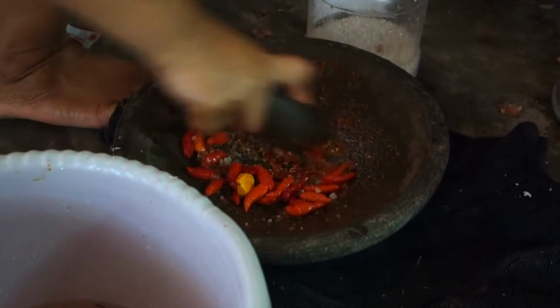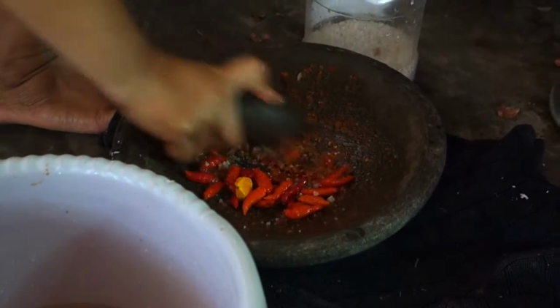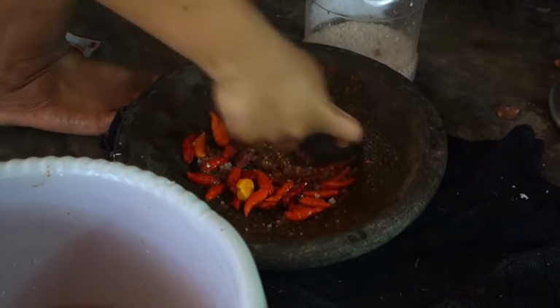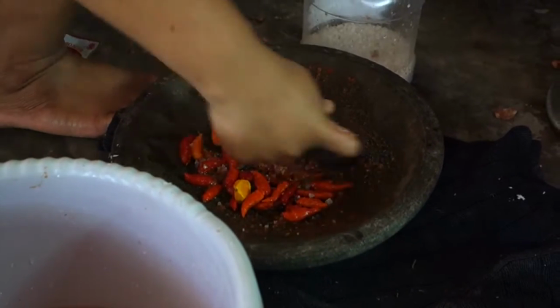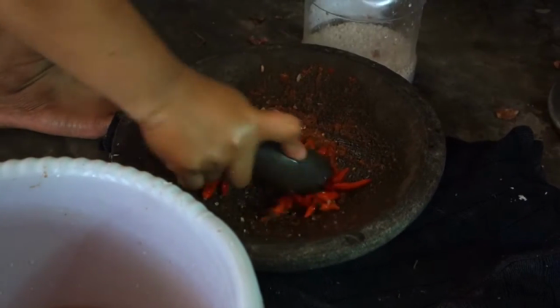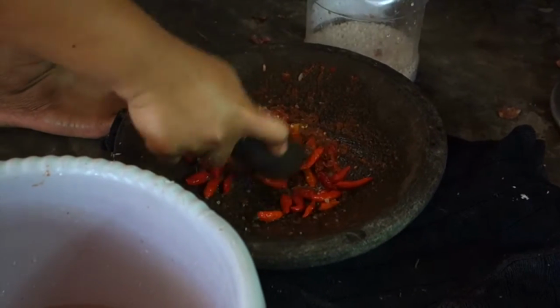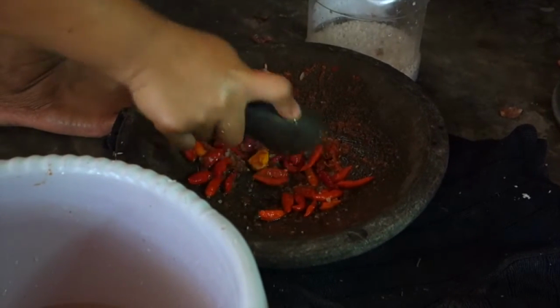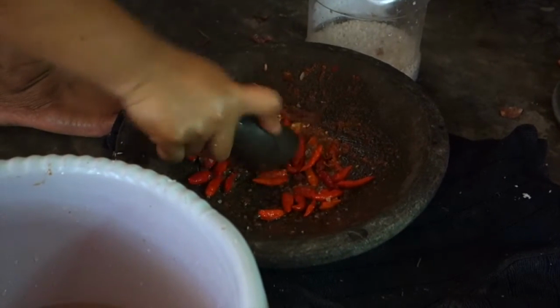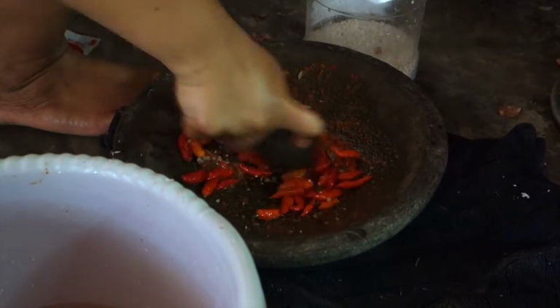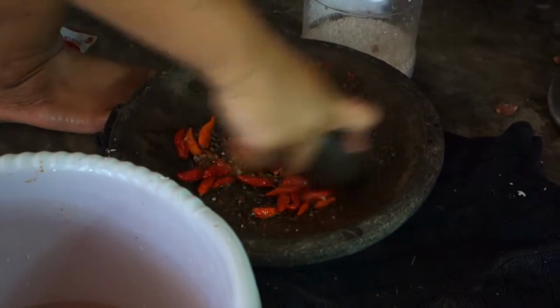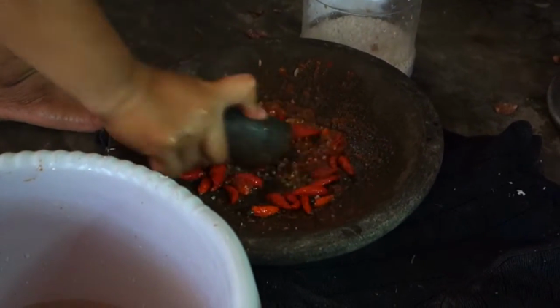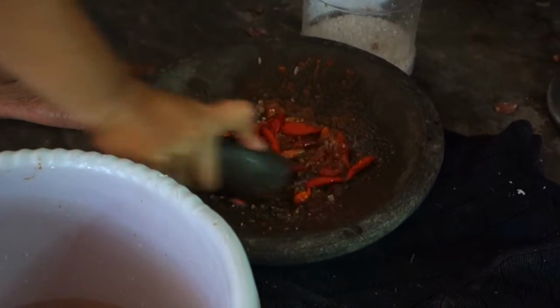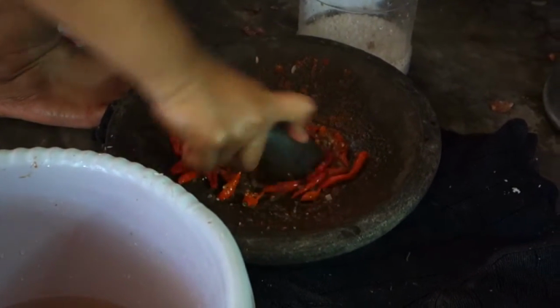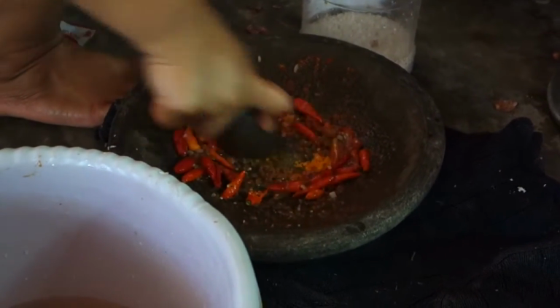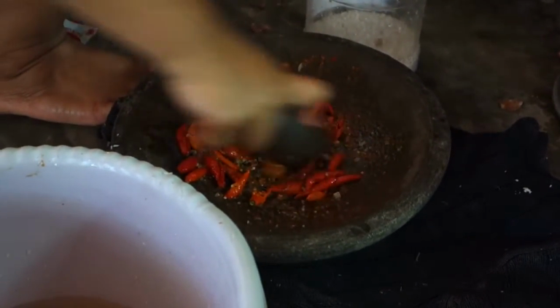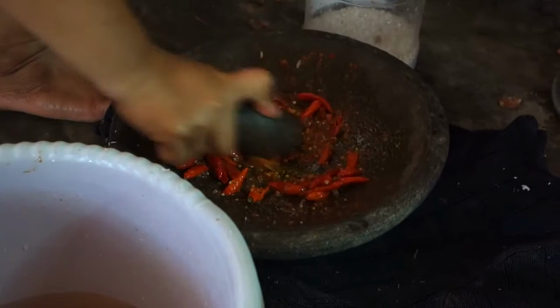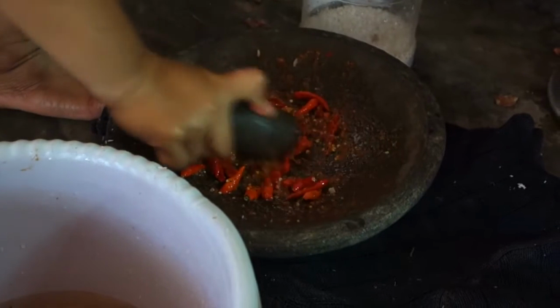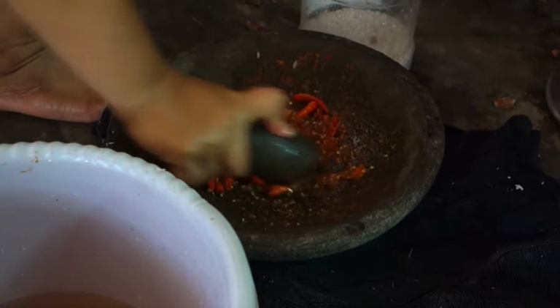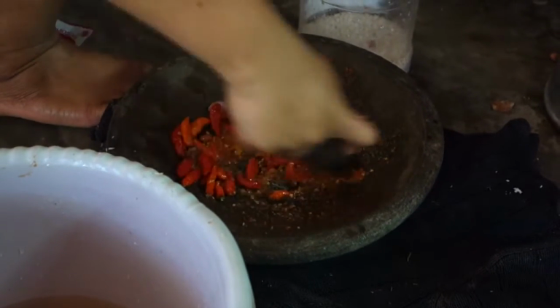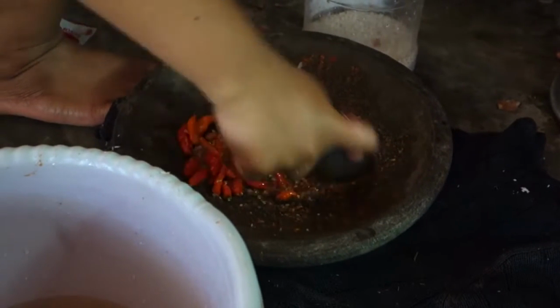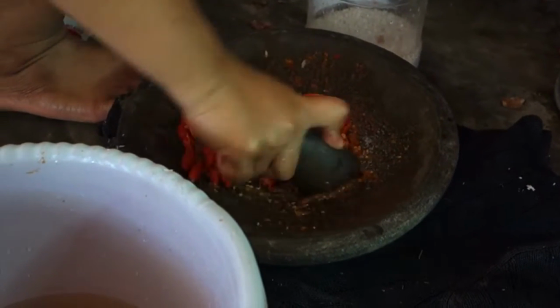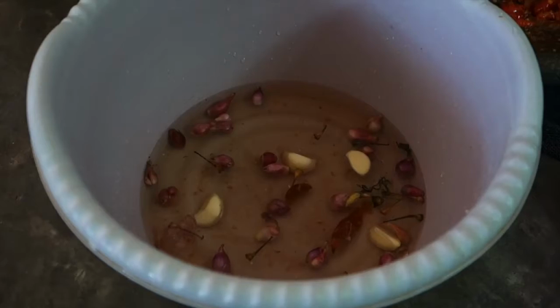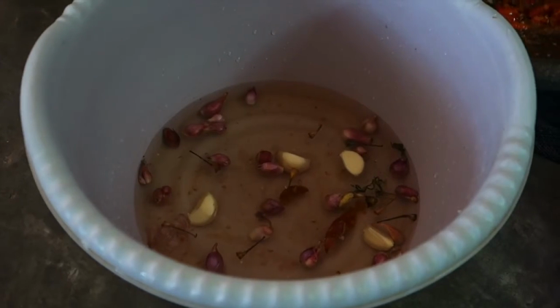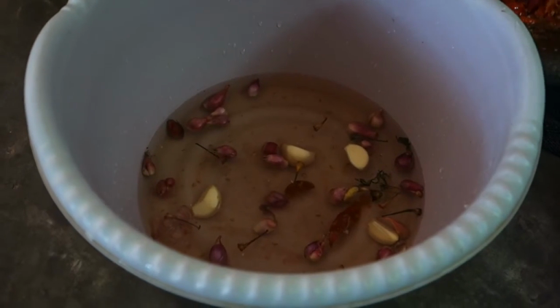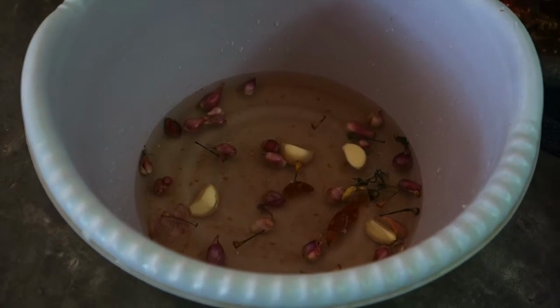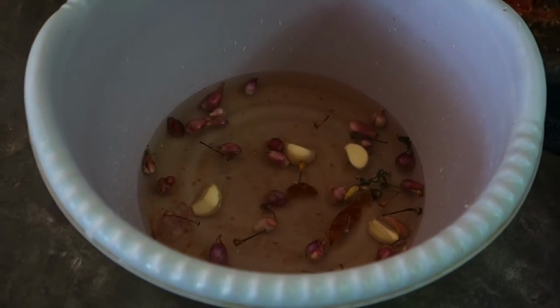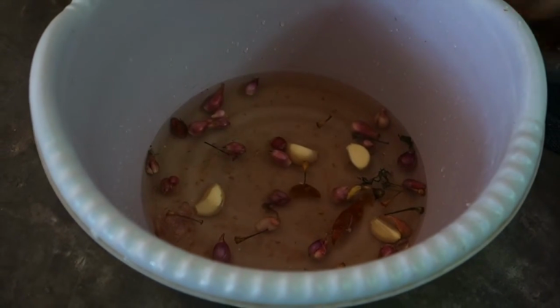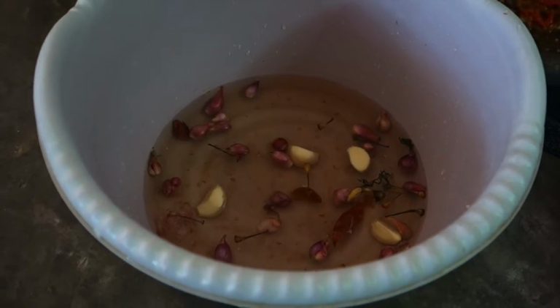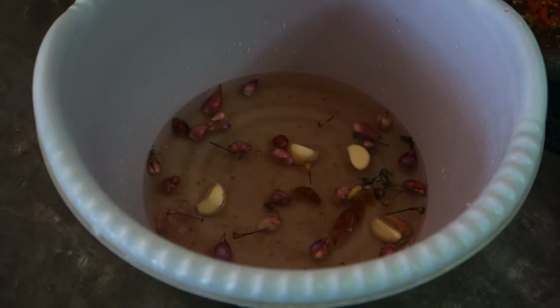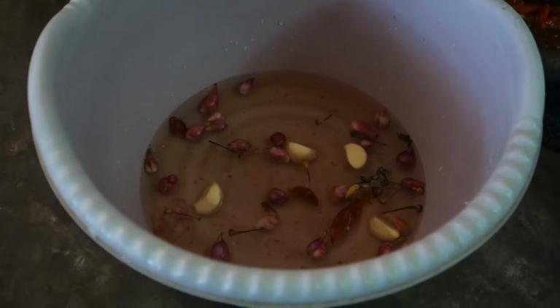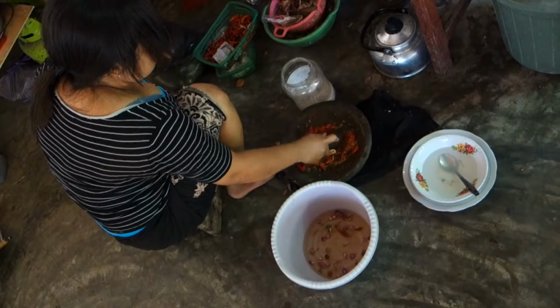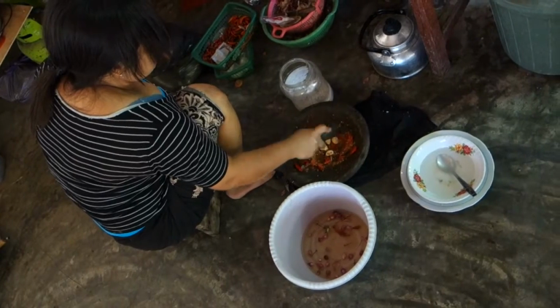MSG is quite commonly used here in Indonesia. Step by step they add shallots and garlic and crush those too.